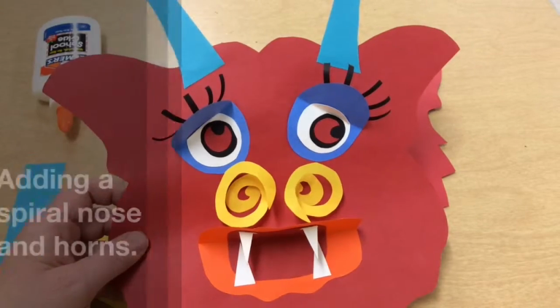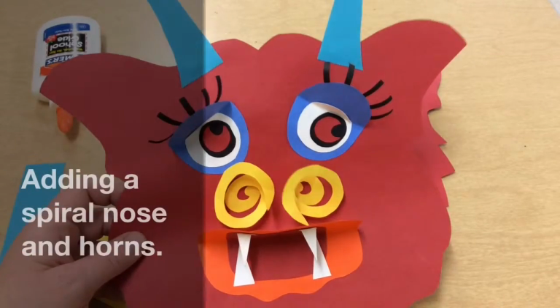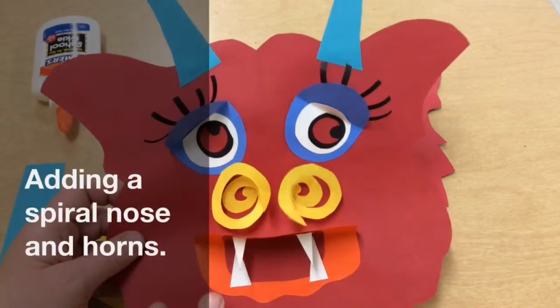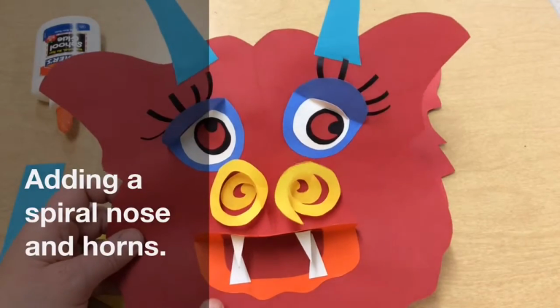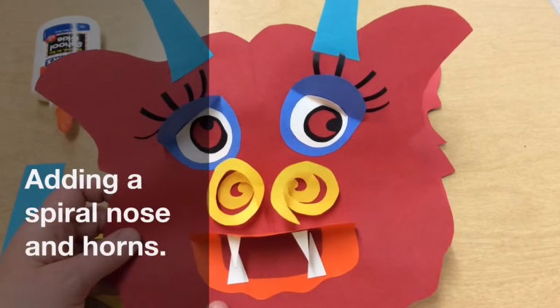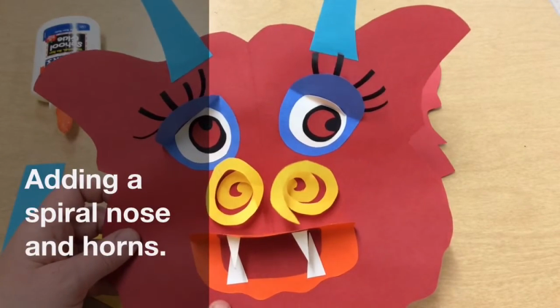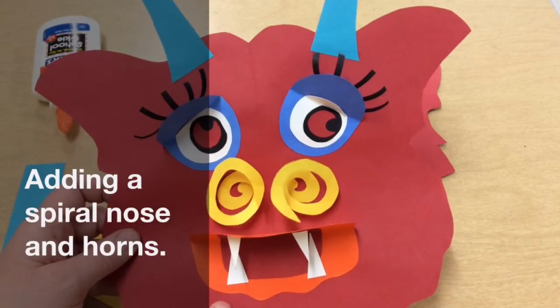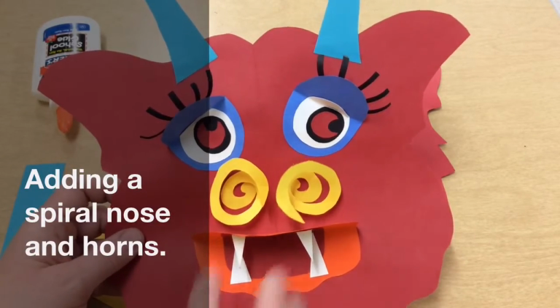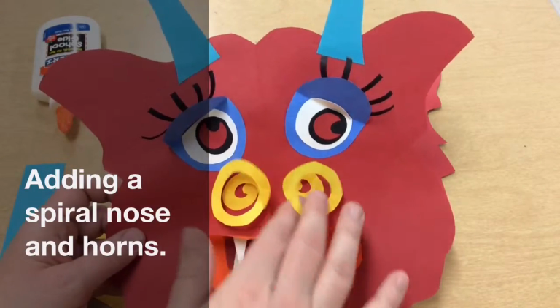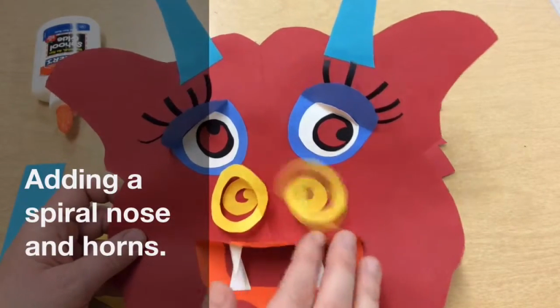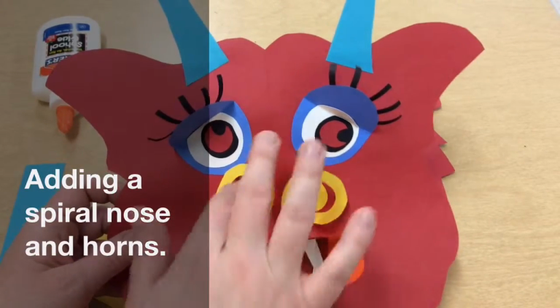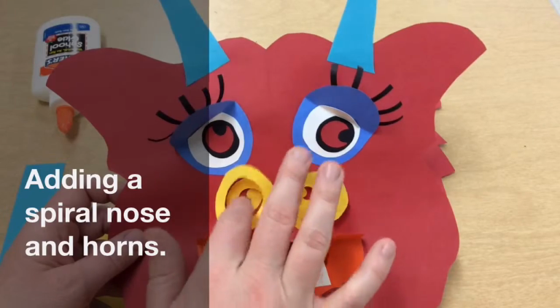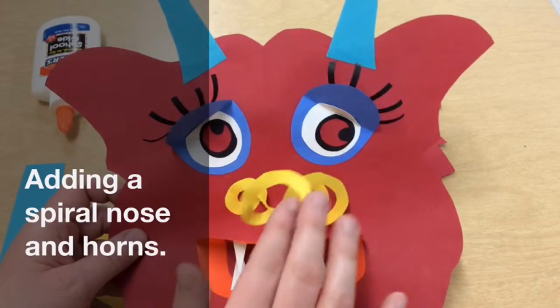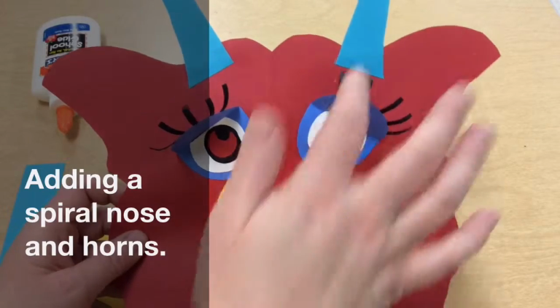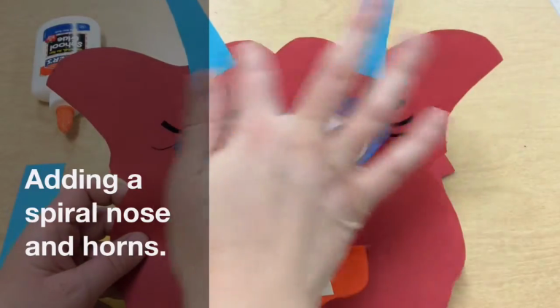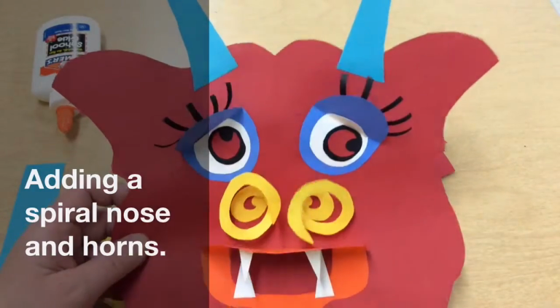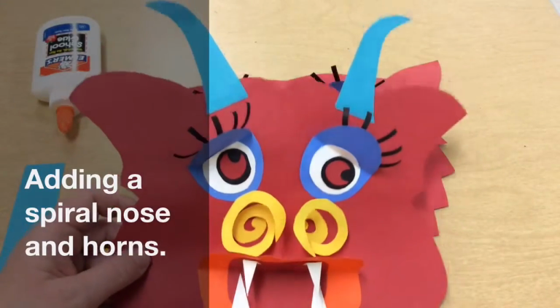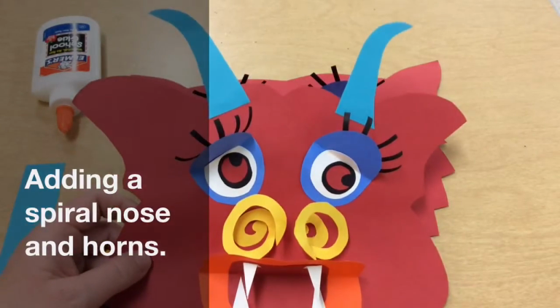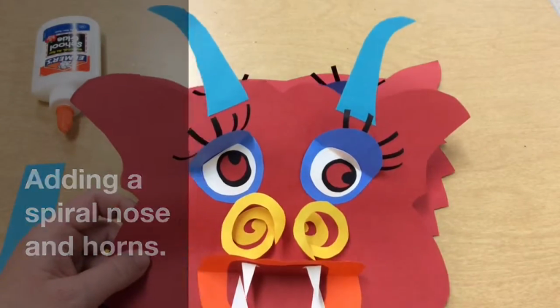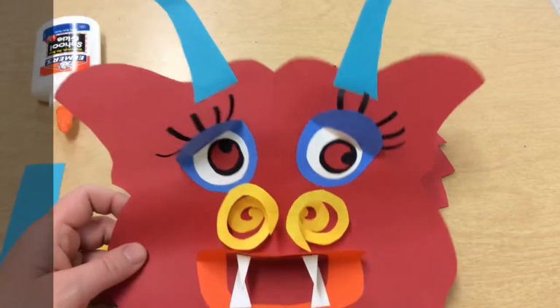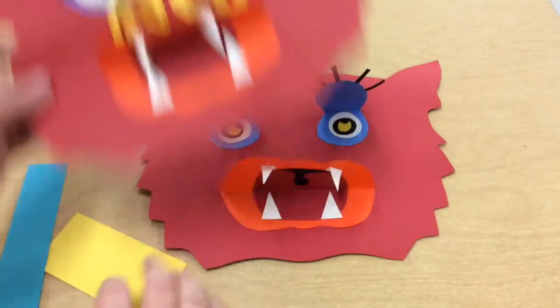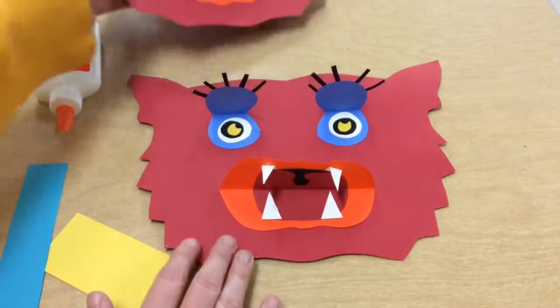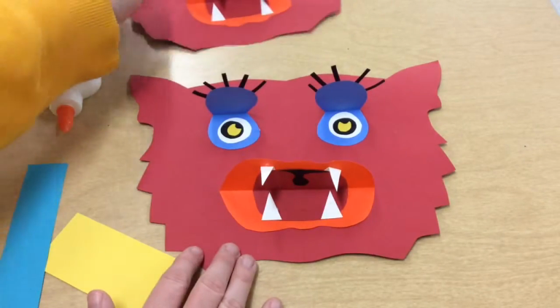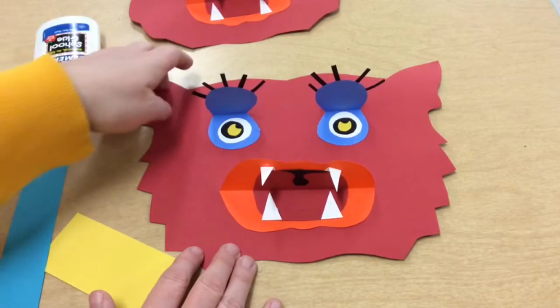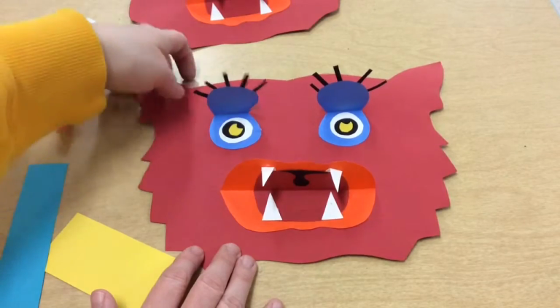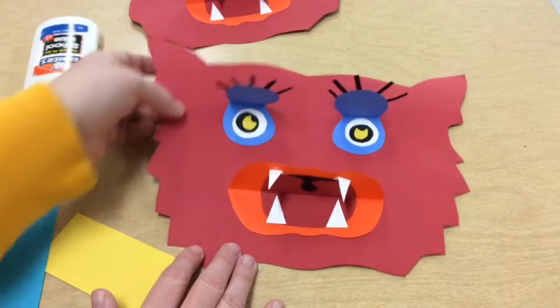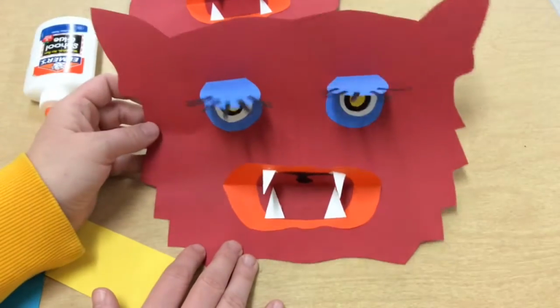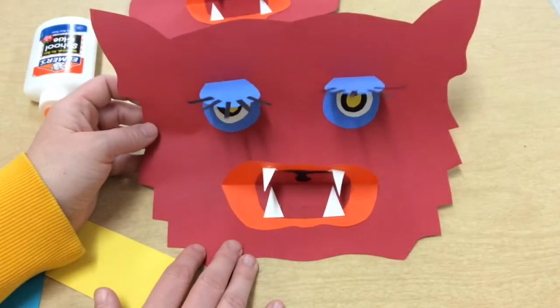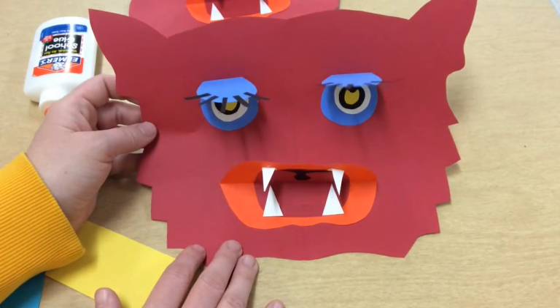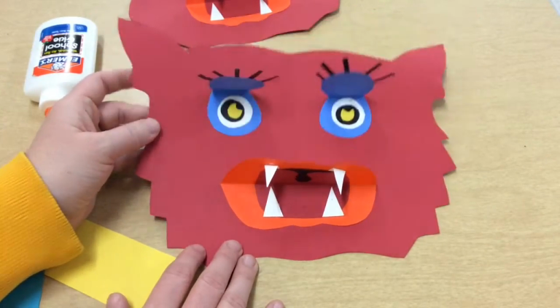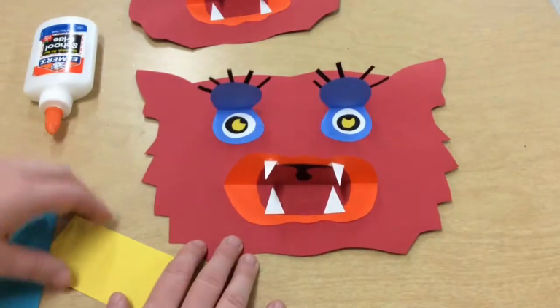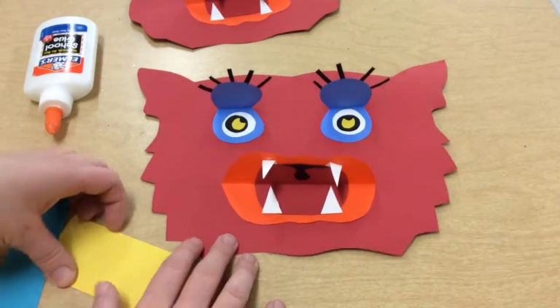The last two things I'm going to talk about on our Chinese Dragons is how I did the spiral nose, as well as cutting and gluing on some horns. So this is where we left off — we have our eyes and our mouth done, and now we need to put a nose on.